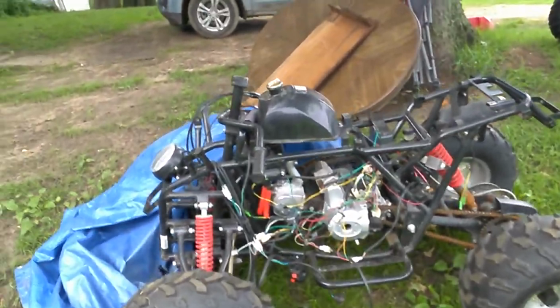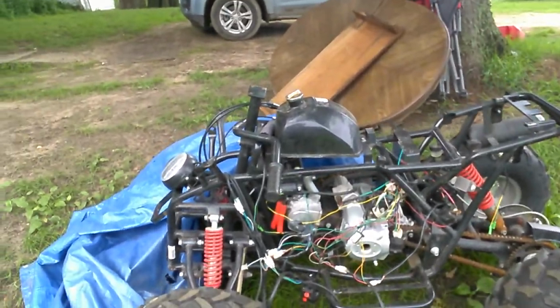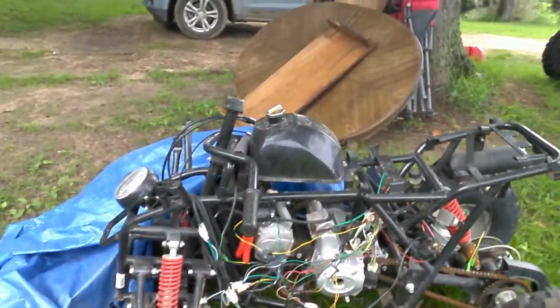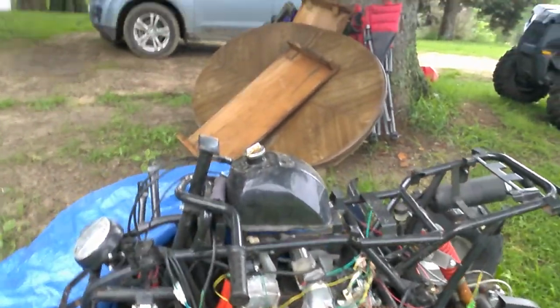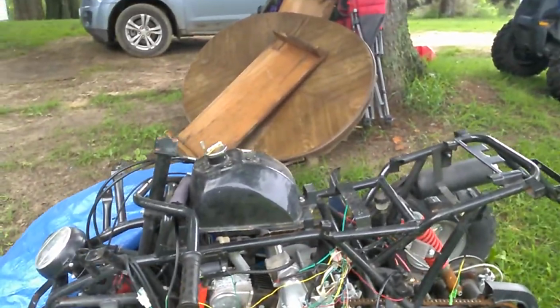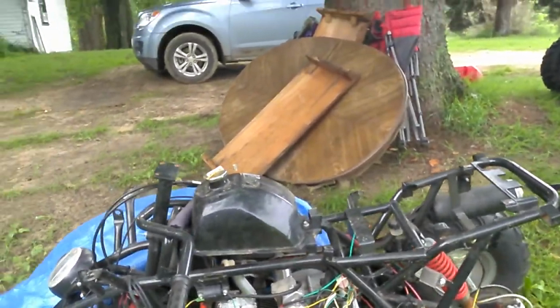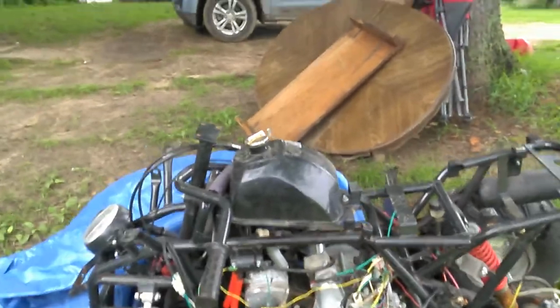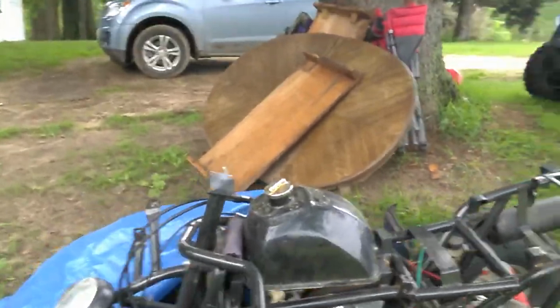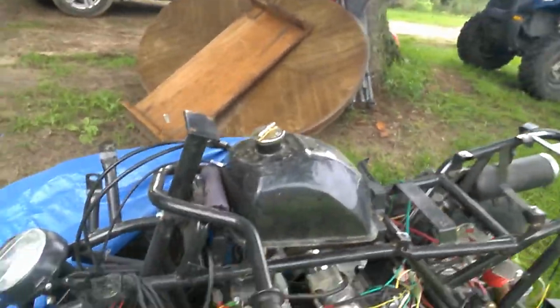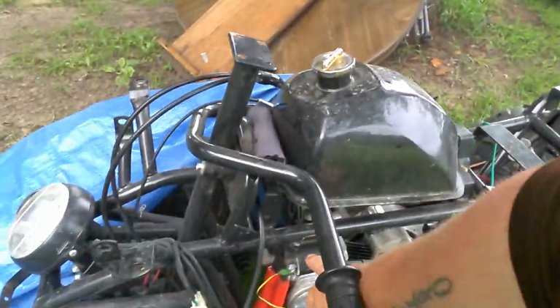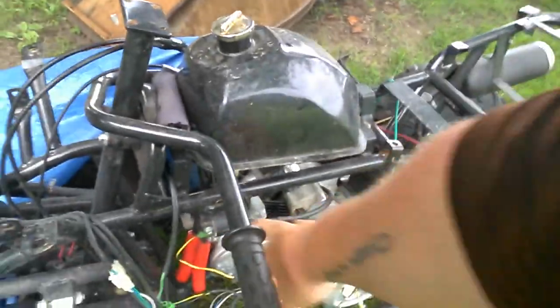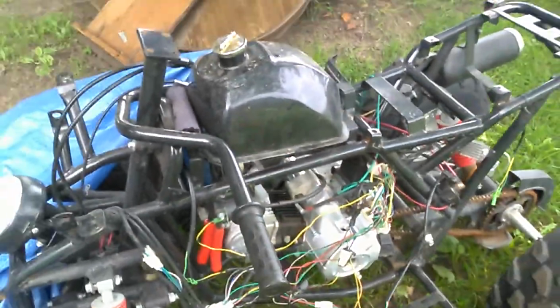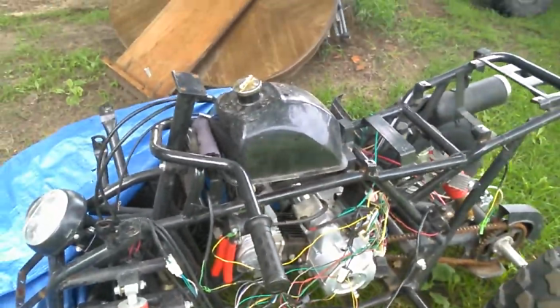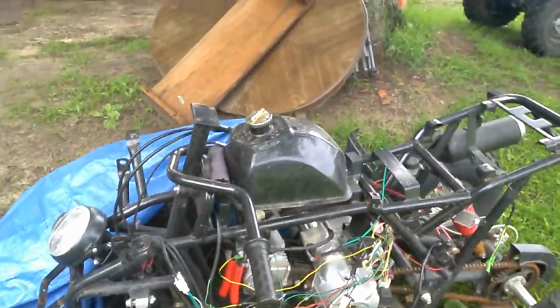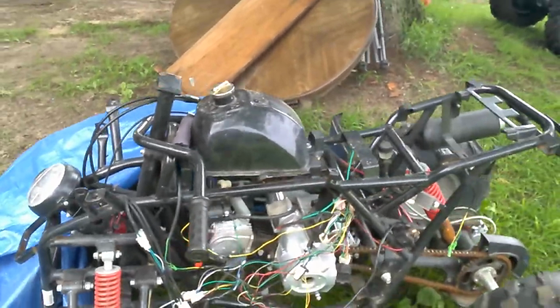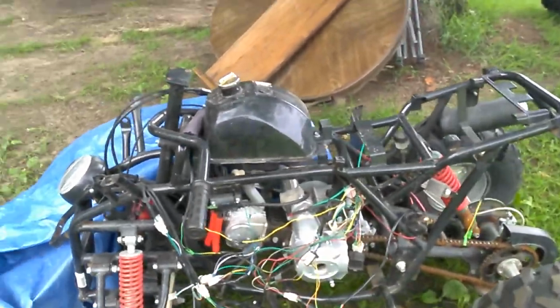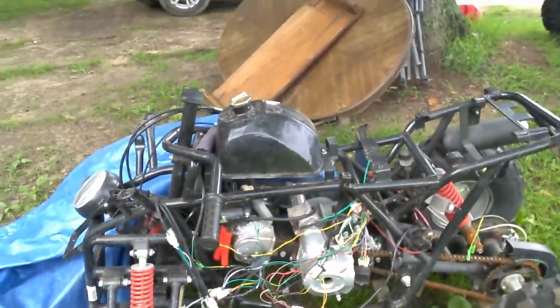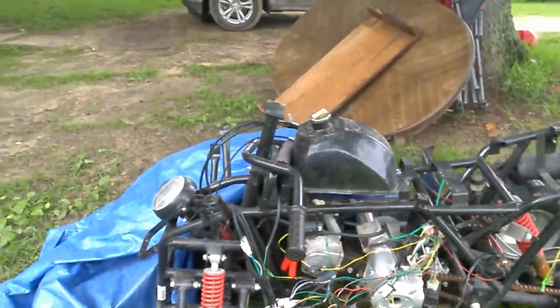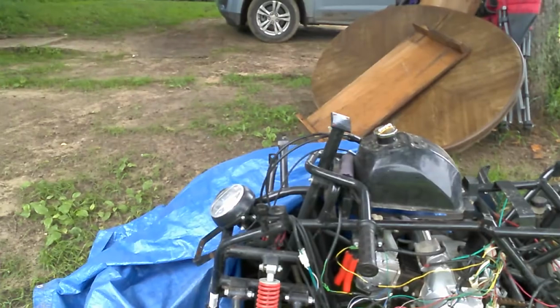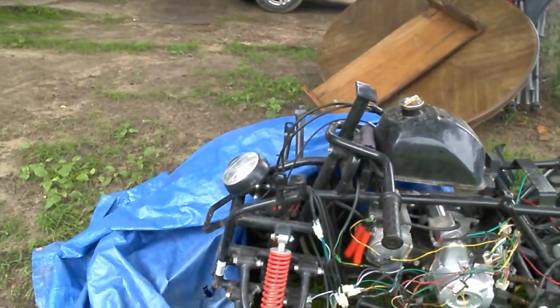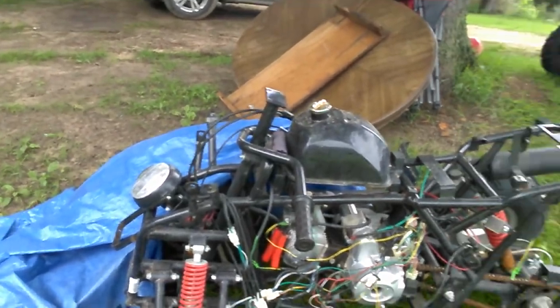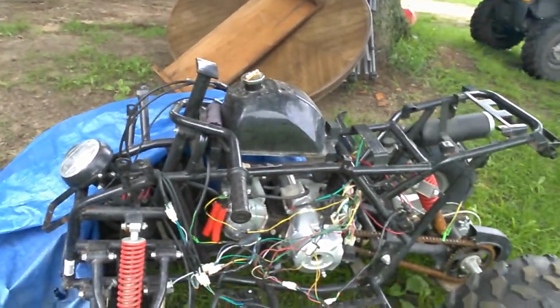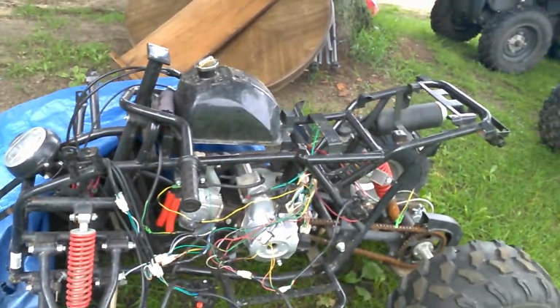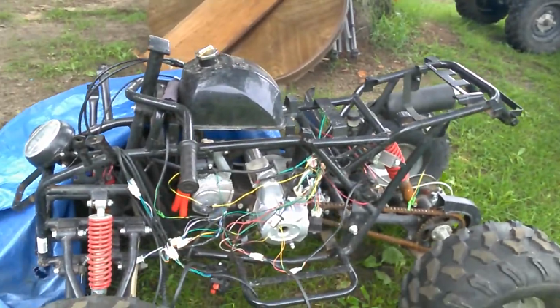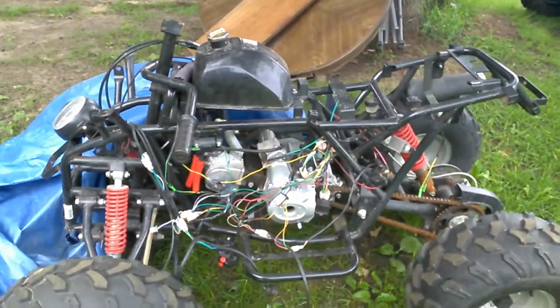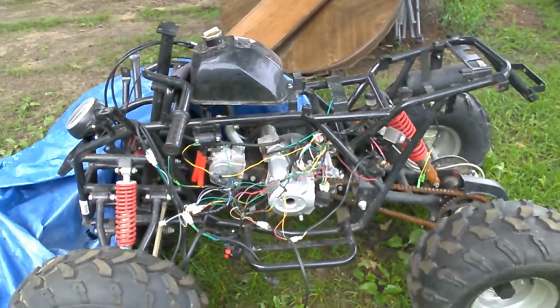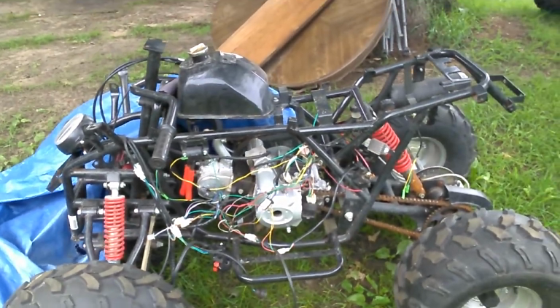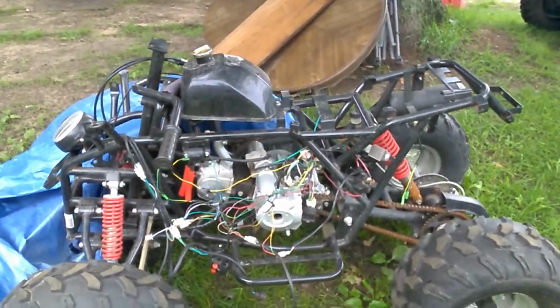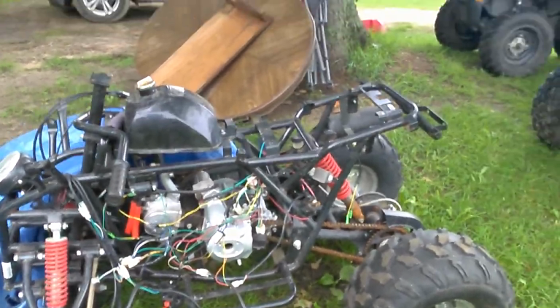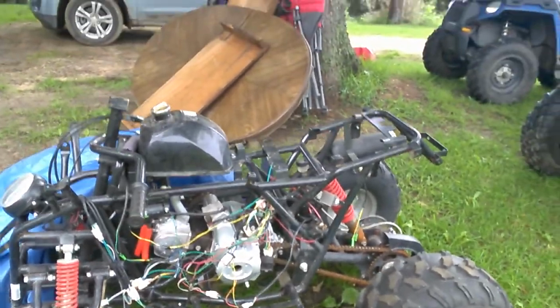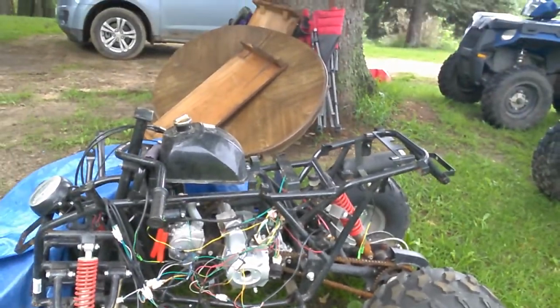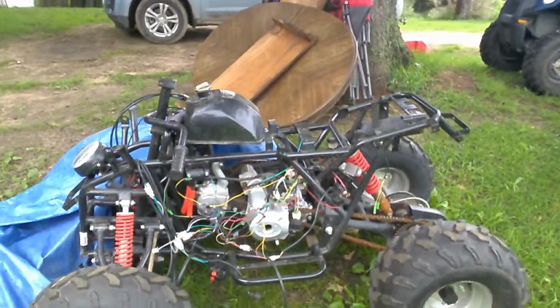The carburetor needs to be adjusted, and I believe this coil right here is bad. So we're gonna get the parts for that. We actually have all the parts — I just have to go pick them up.